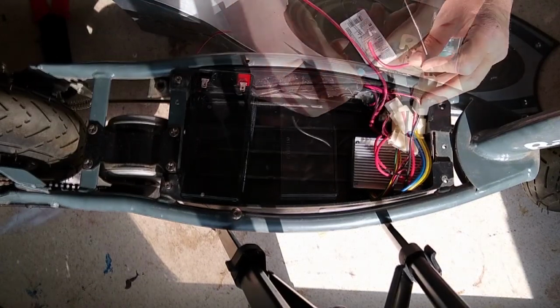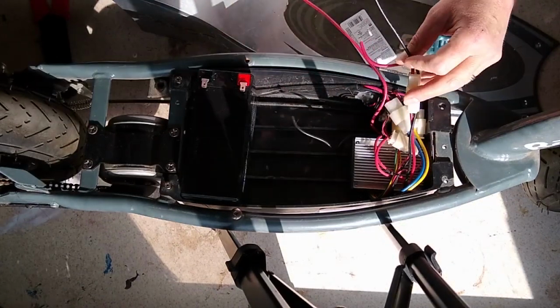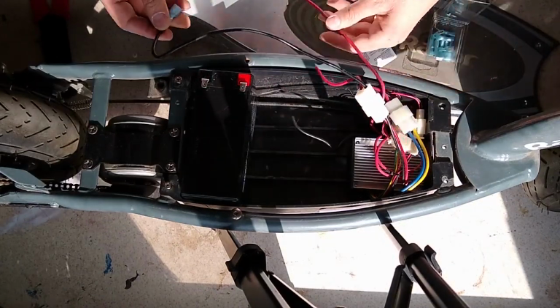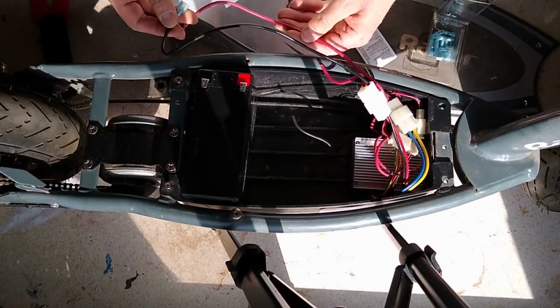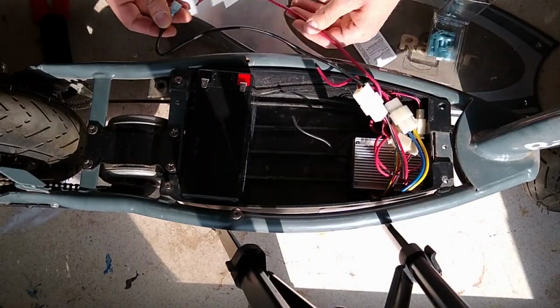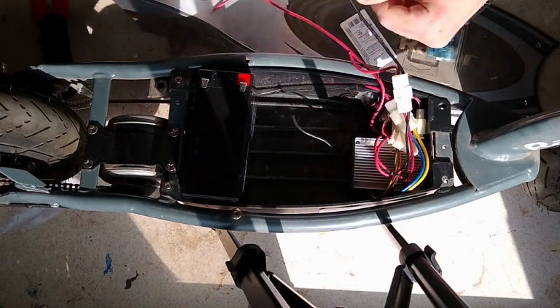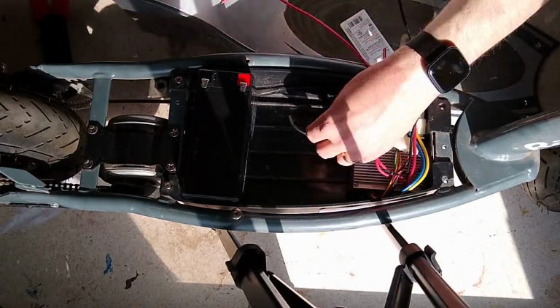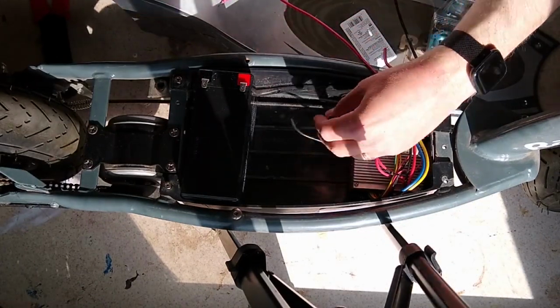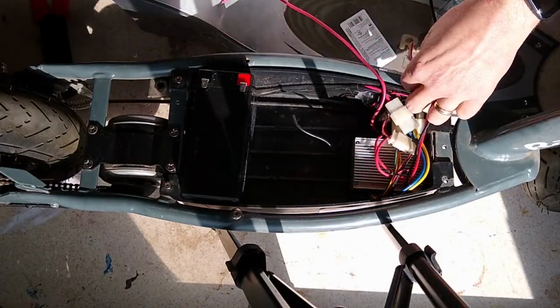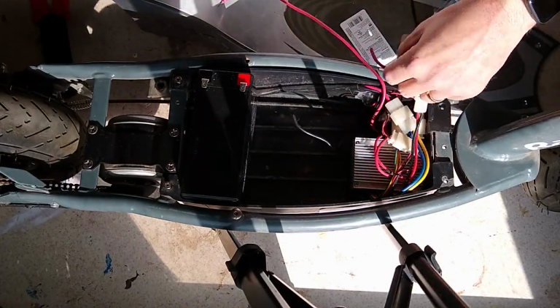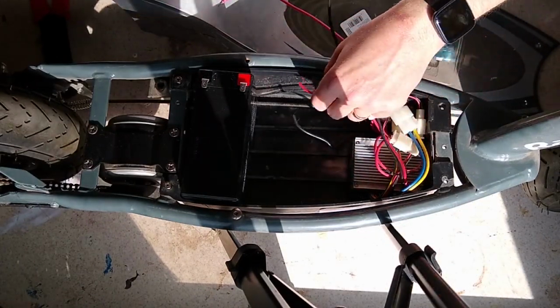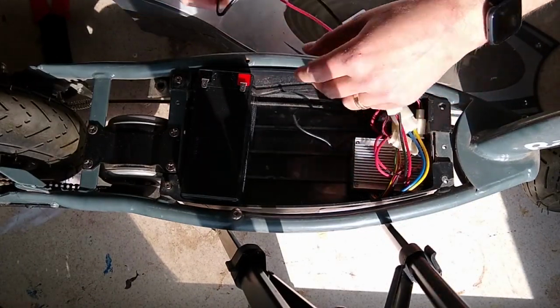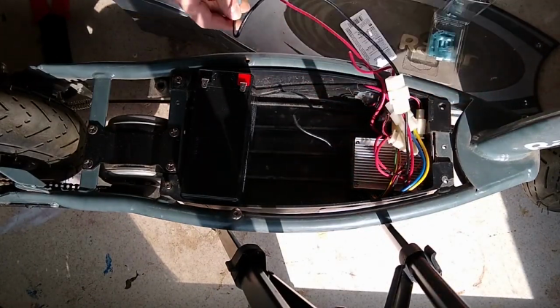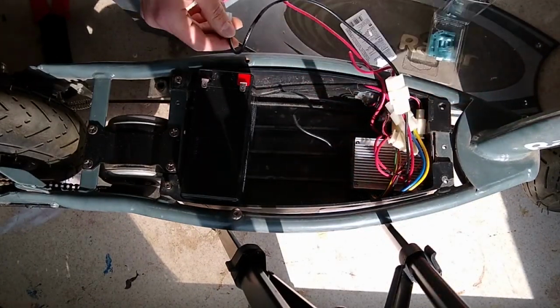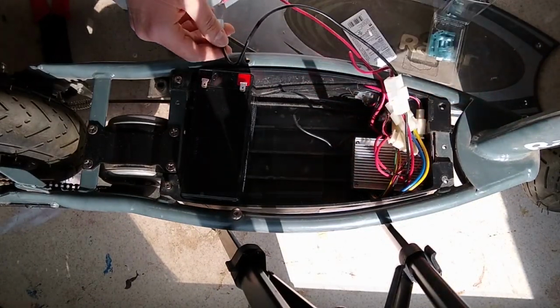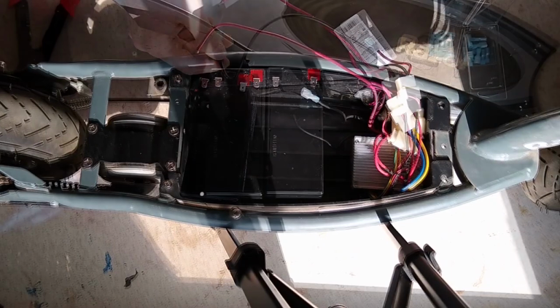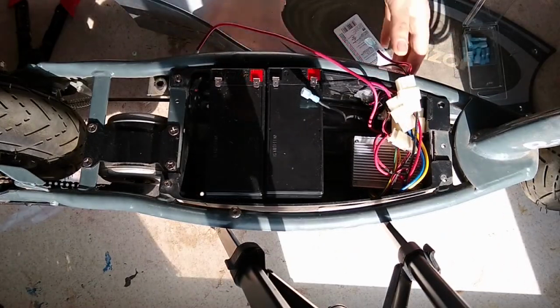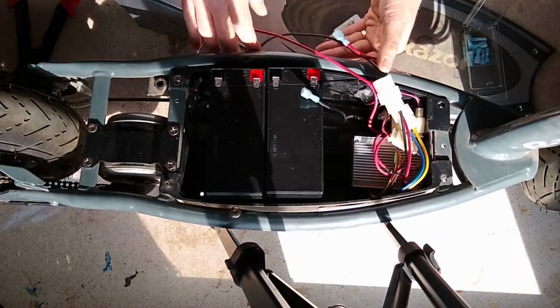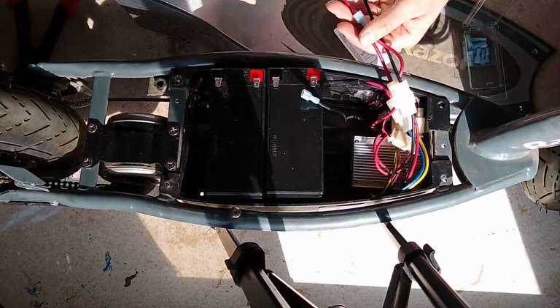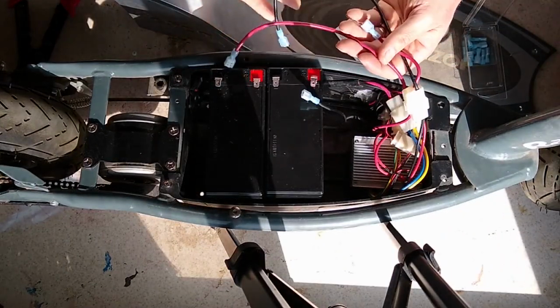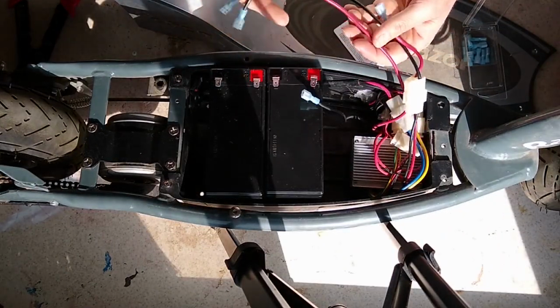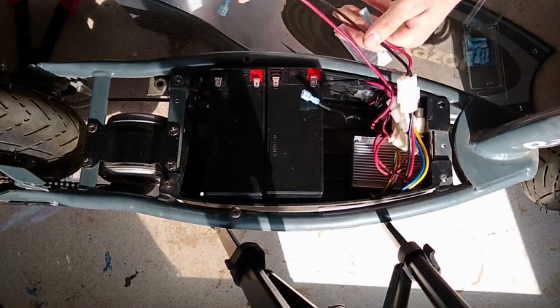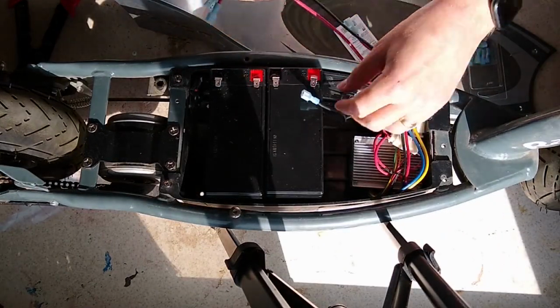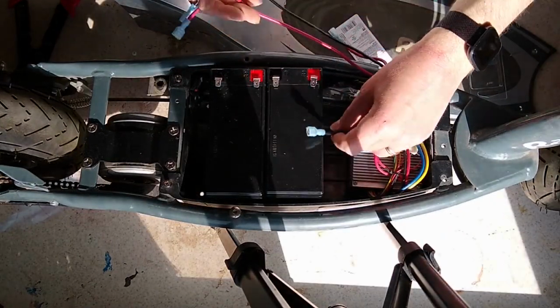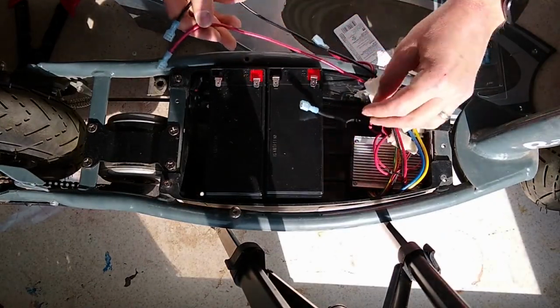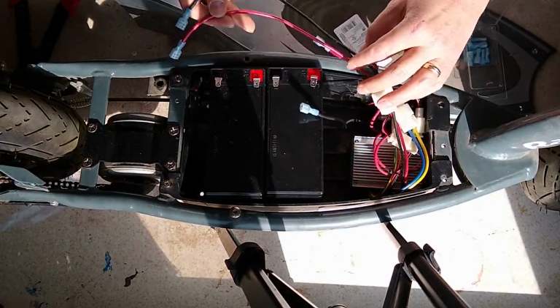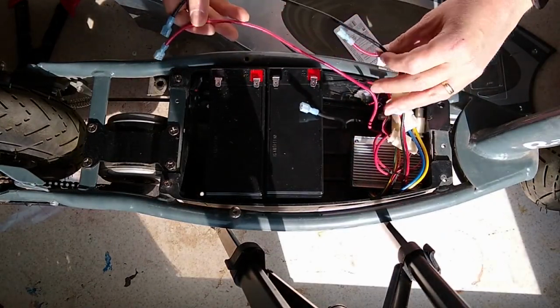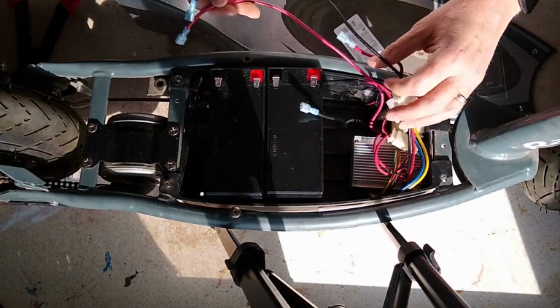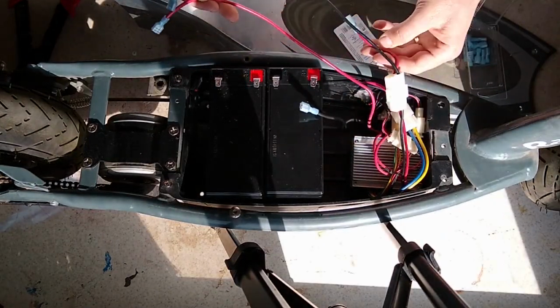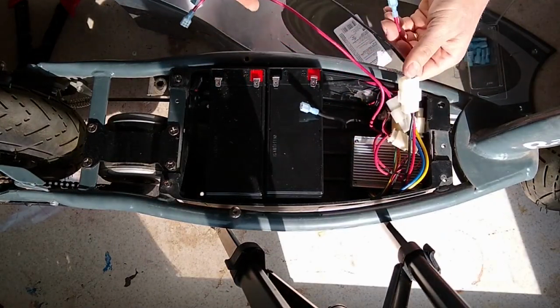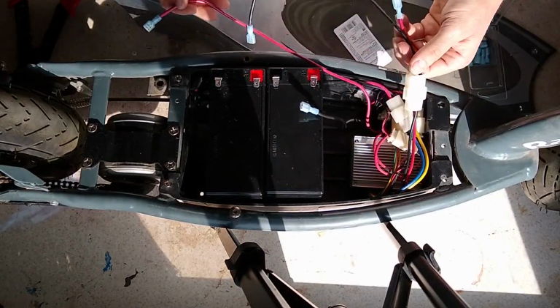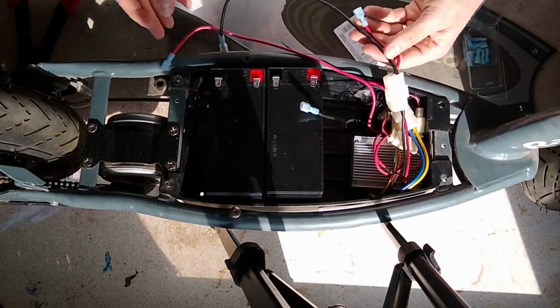I'll do that to the three remaining wires. Once you have all those connections made, you want to connect the wires to the batteries.